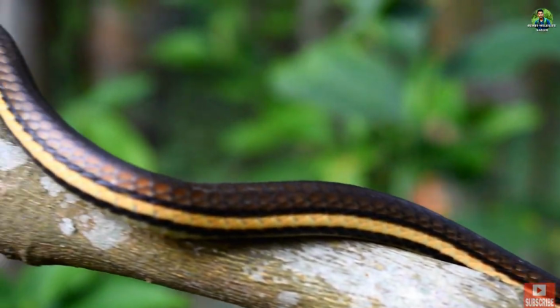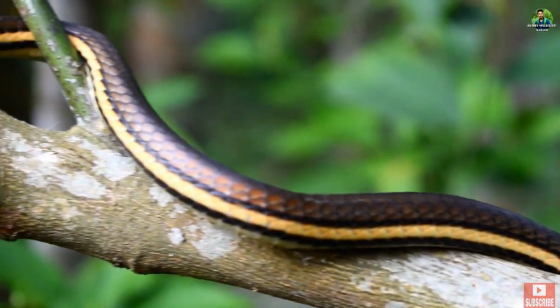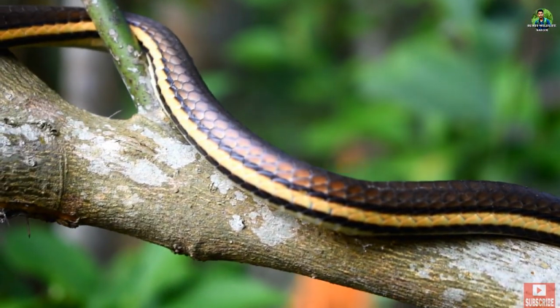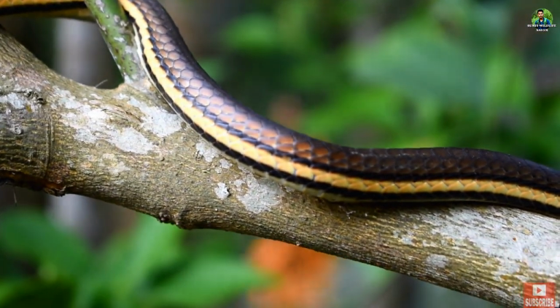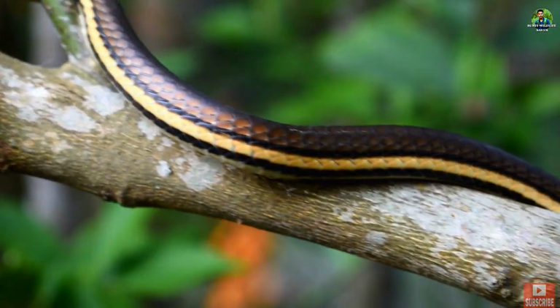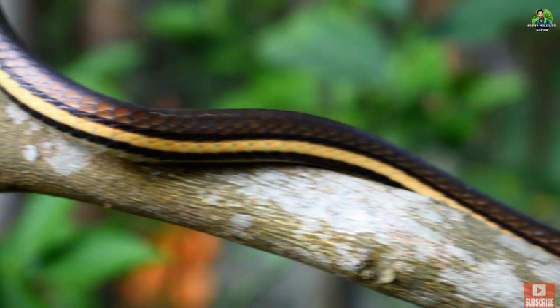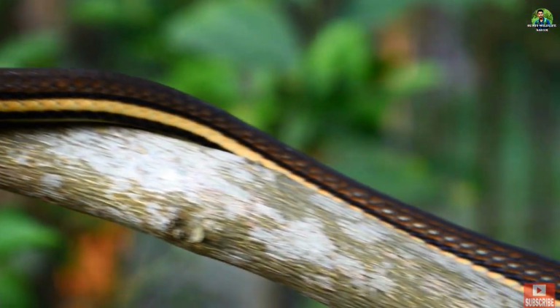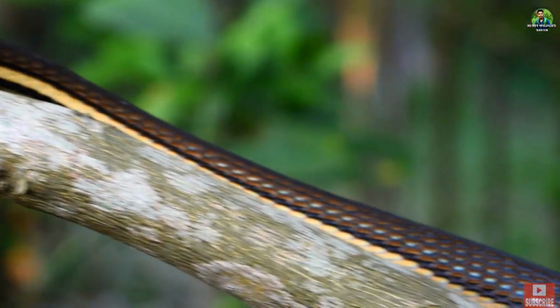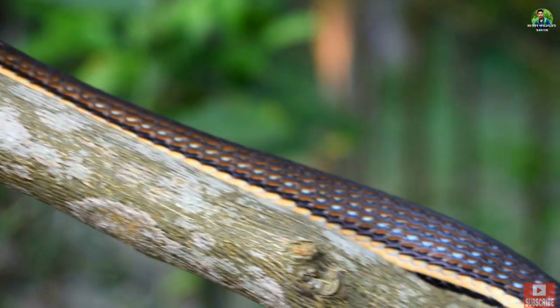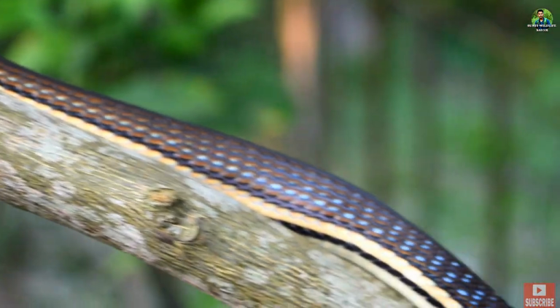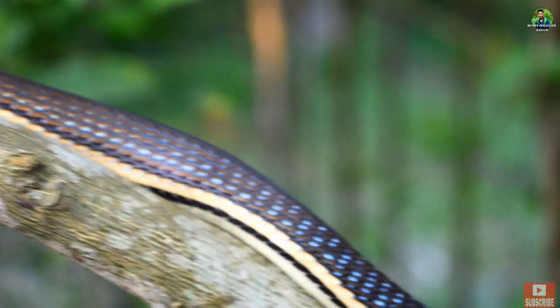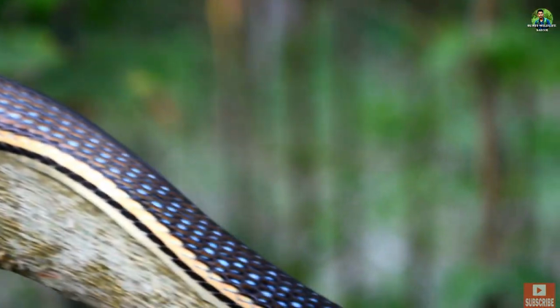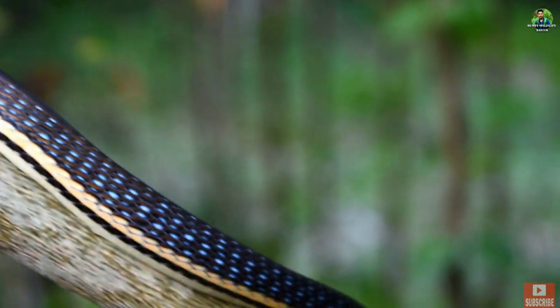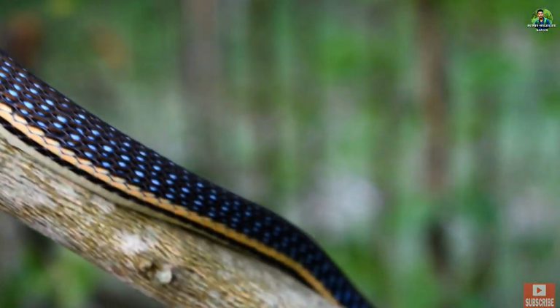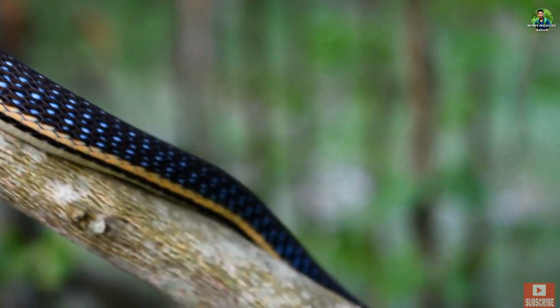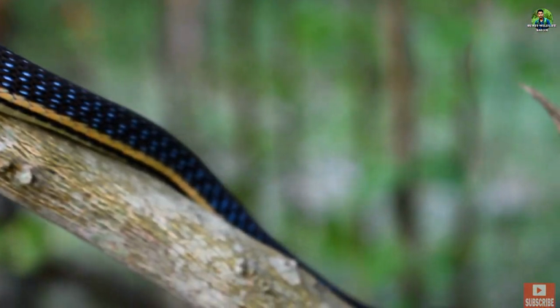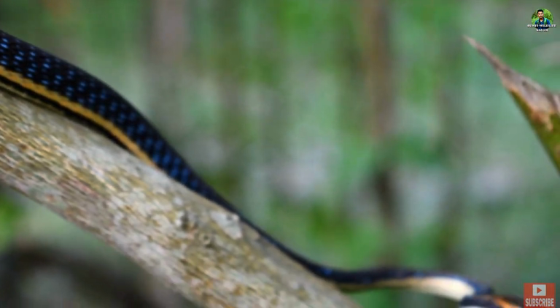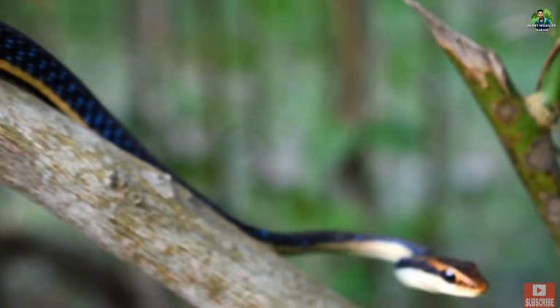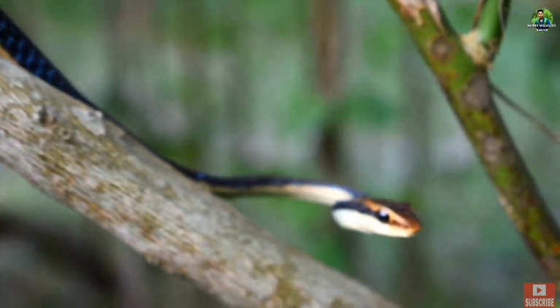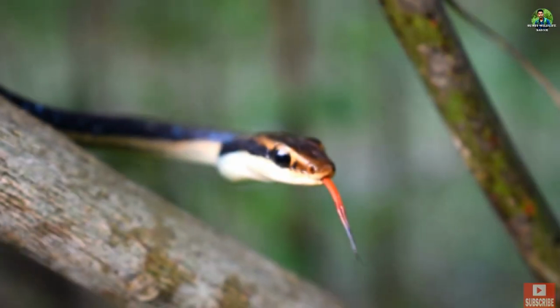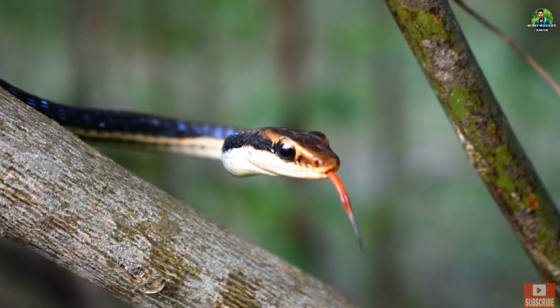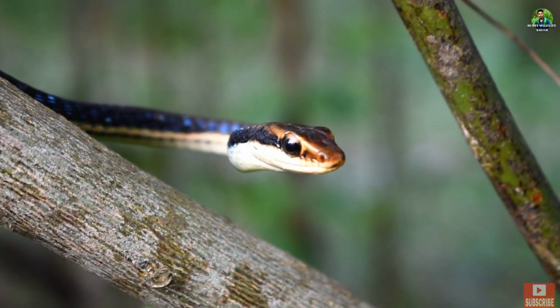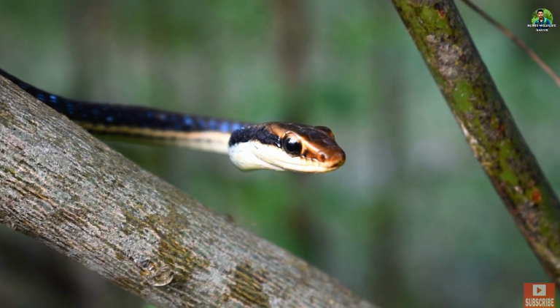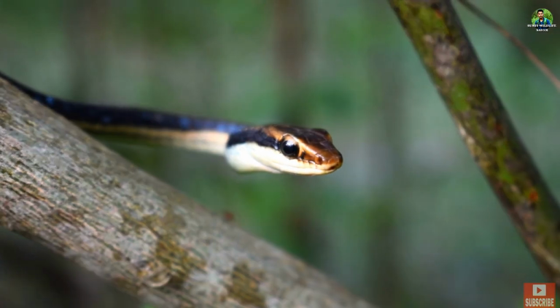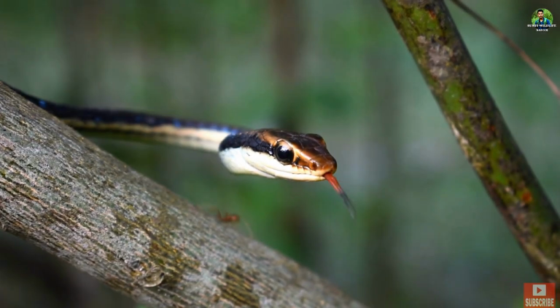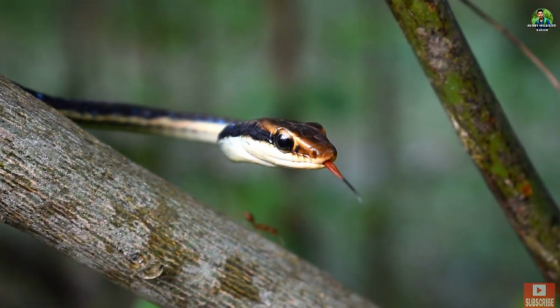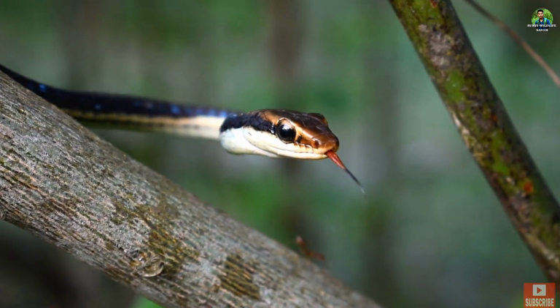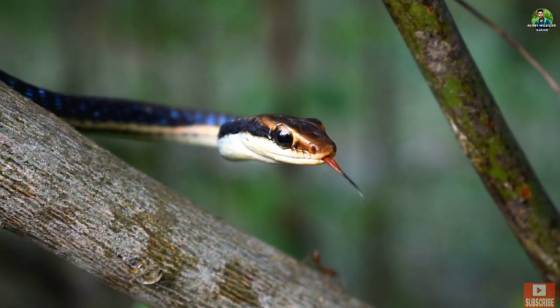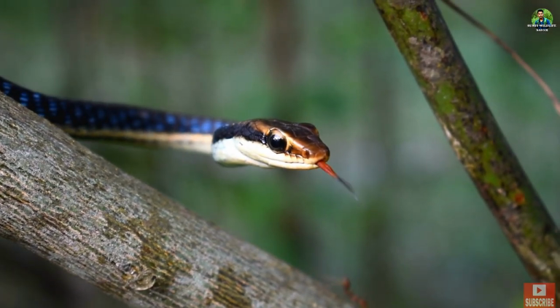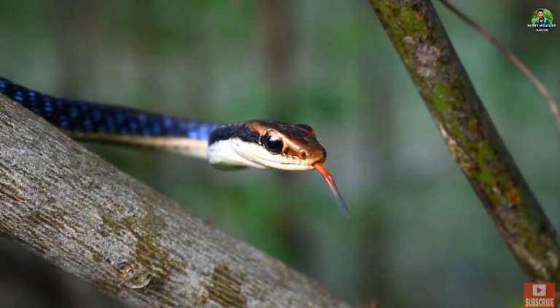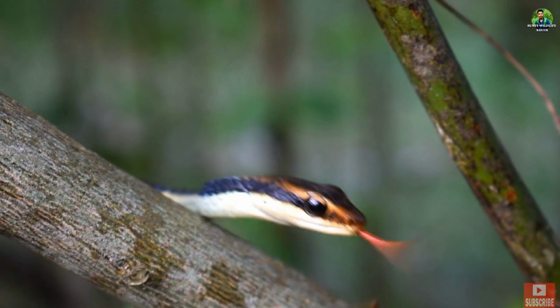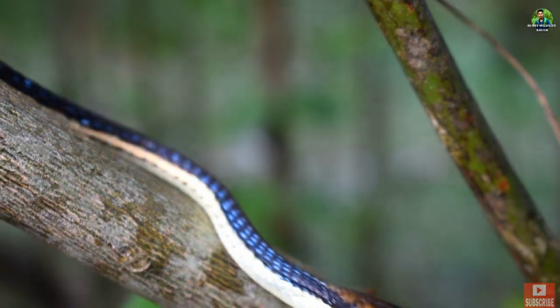This snake is called the Painted Bronzeback Snake. The scientific name is Dendrelaphis pictus. Local people used to call it Patalot Sharp or Chingla Puda Sharp.